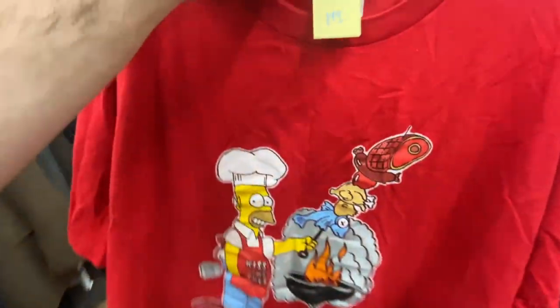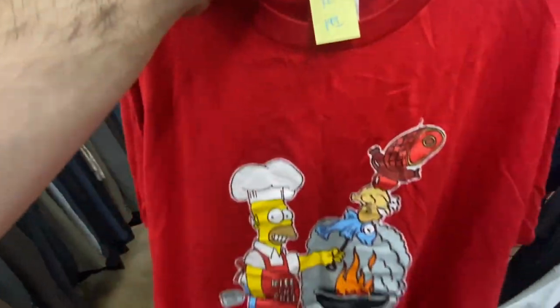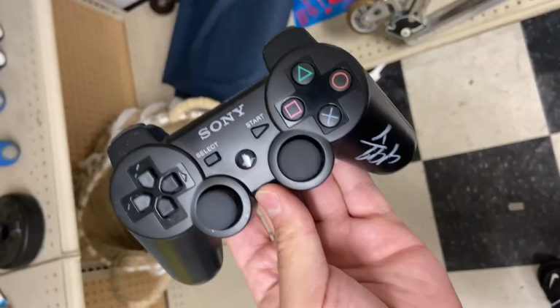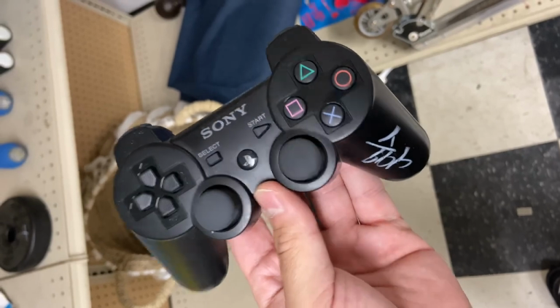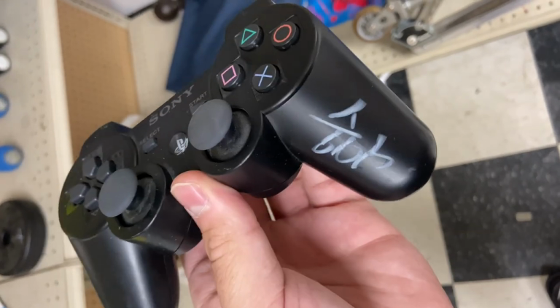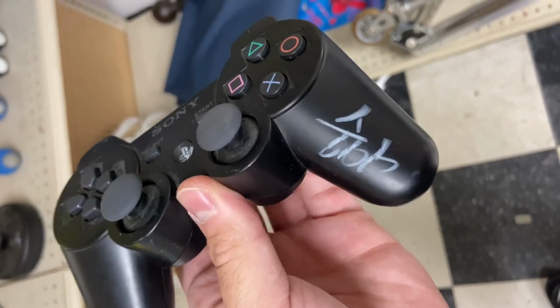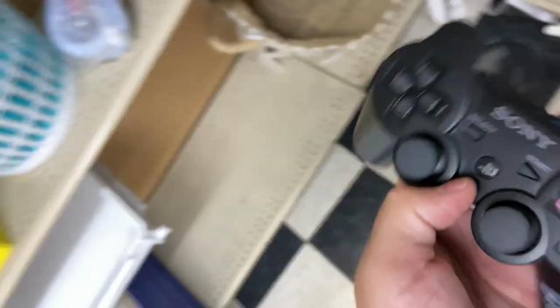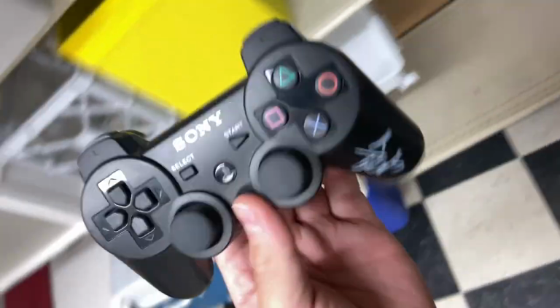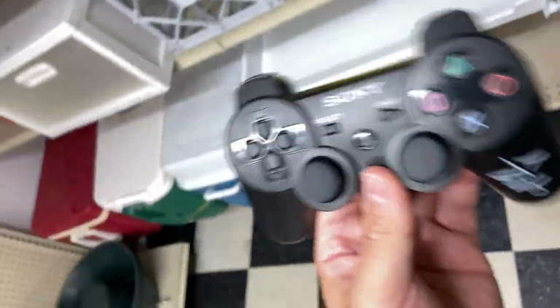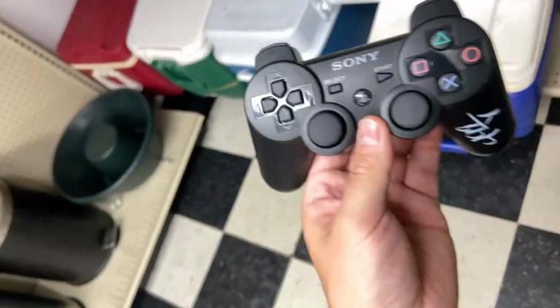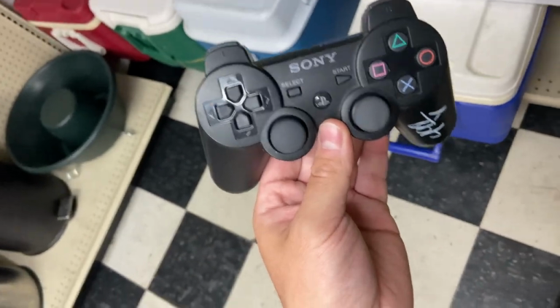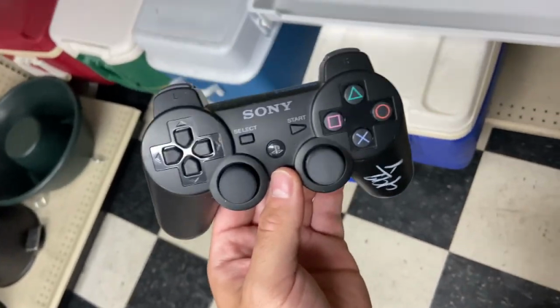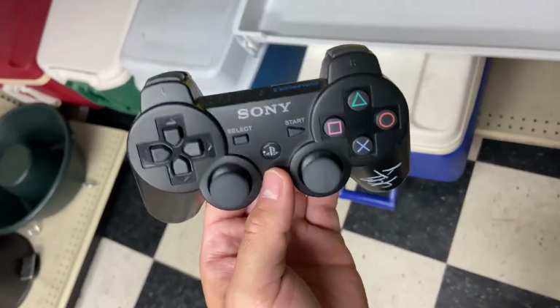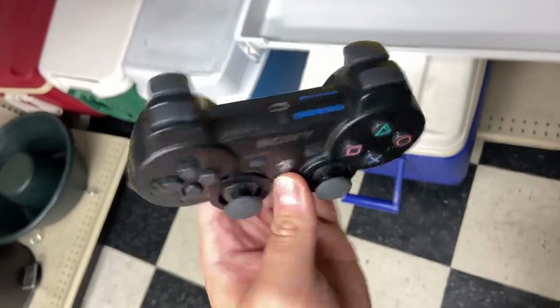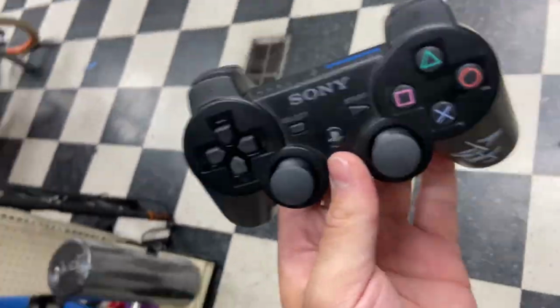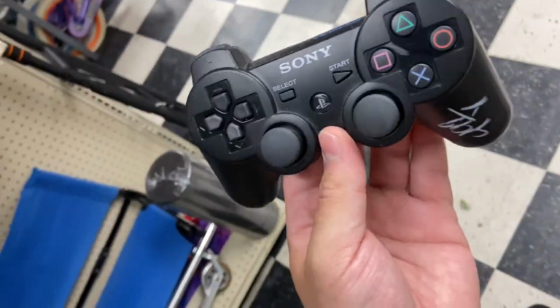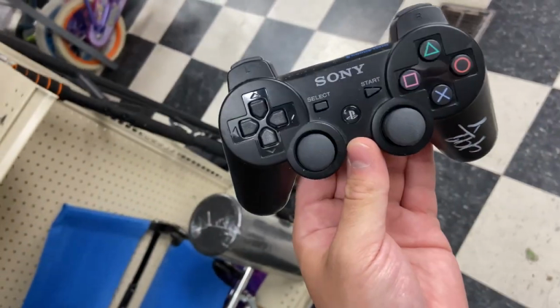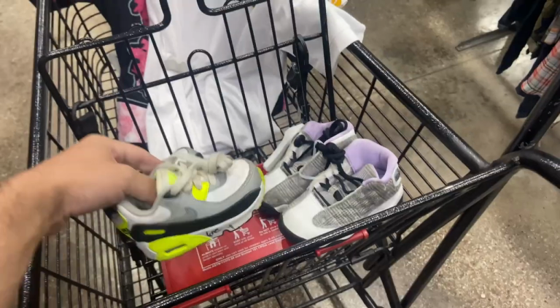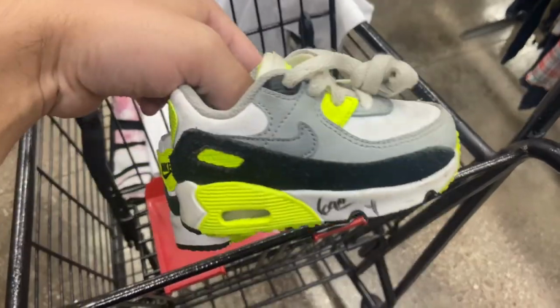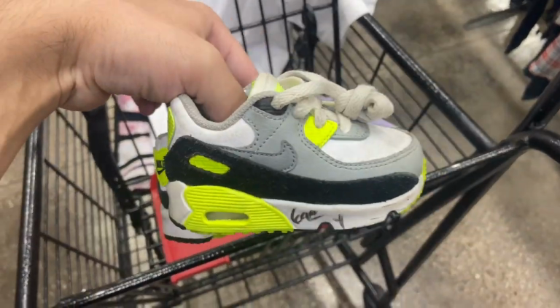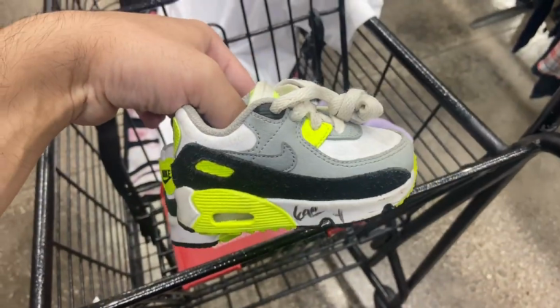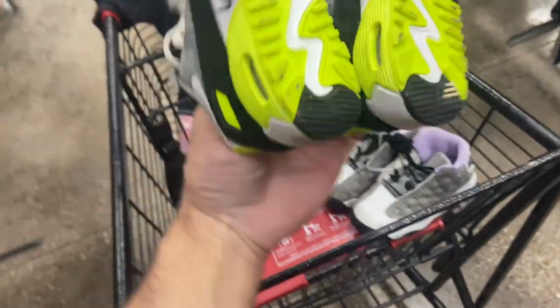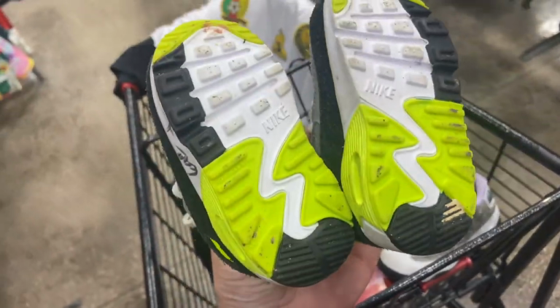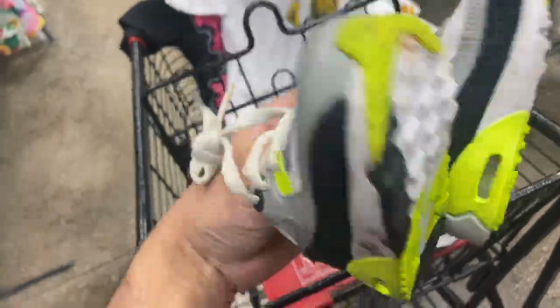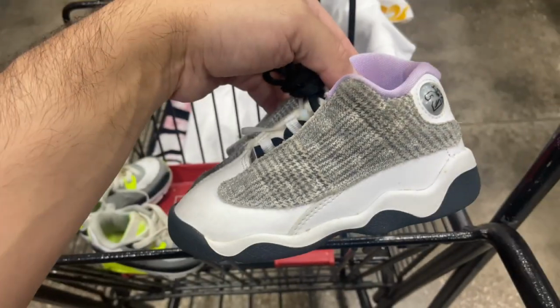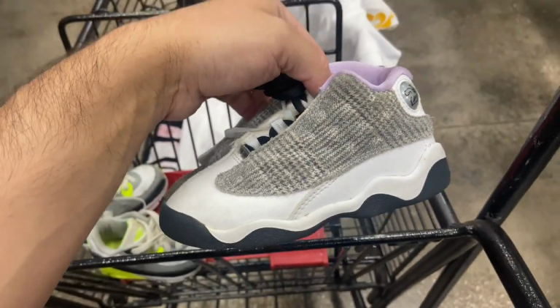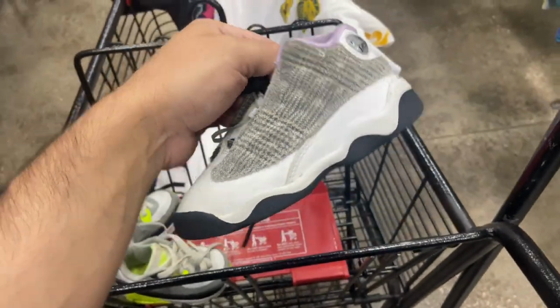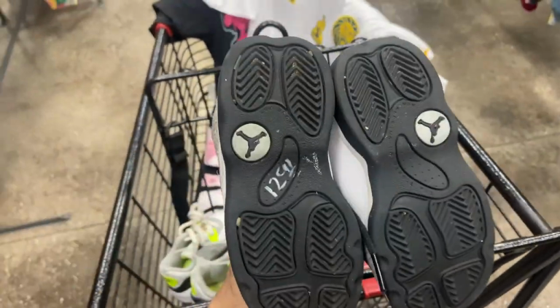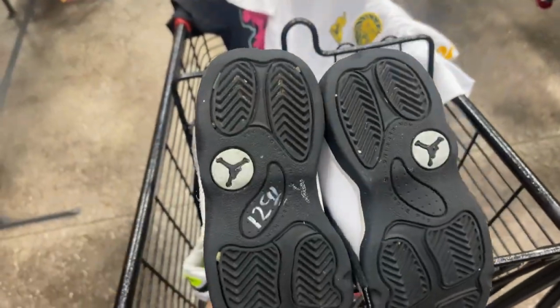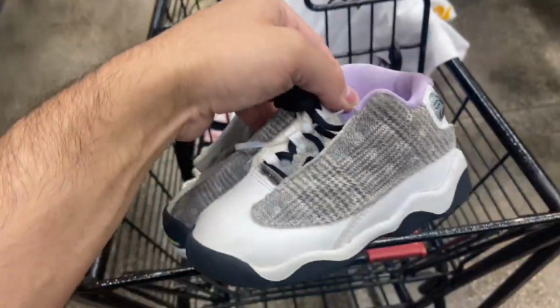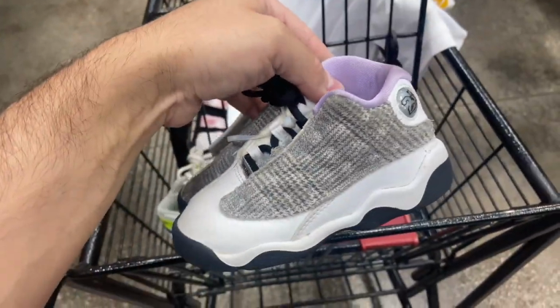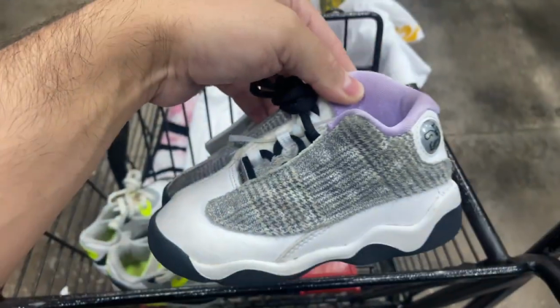Found the 2002 Simpsons tee for $1.99, XL, on the Delta tag — Homer grilling it up. PS3 controller for five bucks, kind of skeptical though because I bought a PS4 controller in here yesterday and it didn't work, but for five bucks might as well. A couple of baby shoes — some Air Maxes for seven bucks, and then these 13s, which I have no idea what these are, for $13 — the grandma's couch edition.